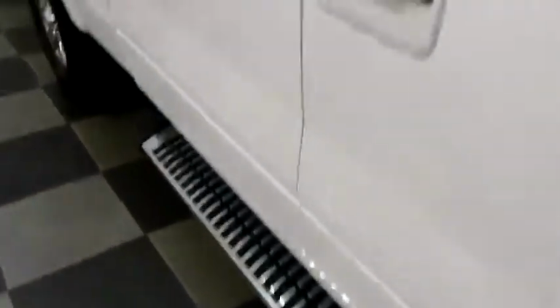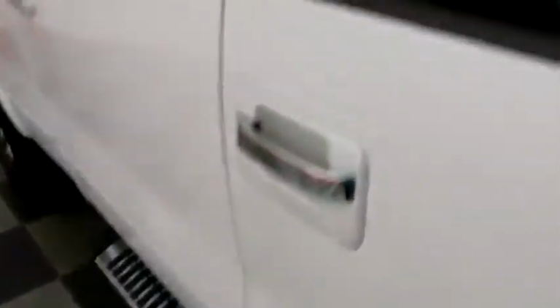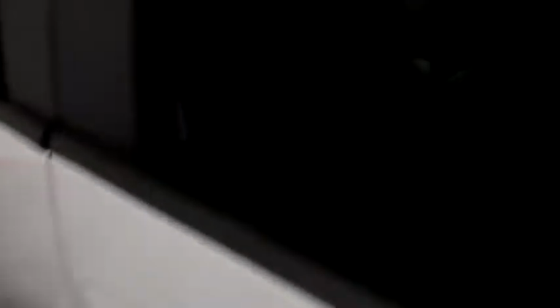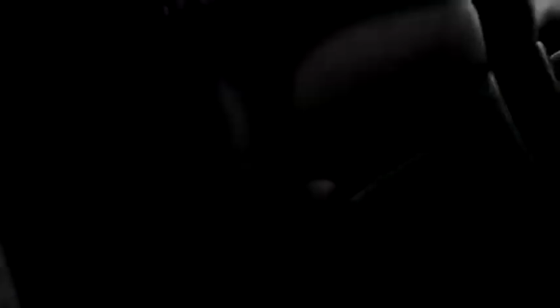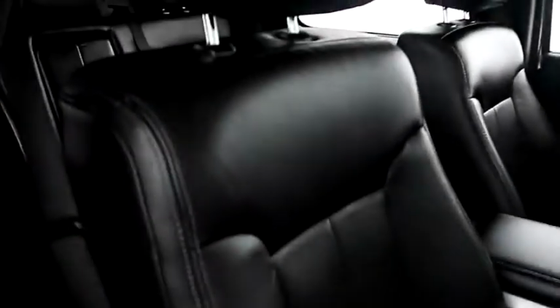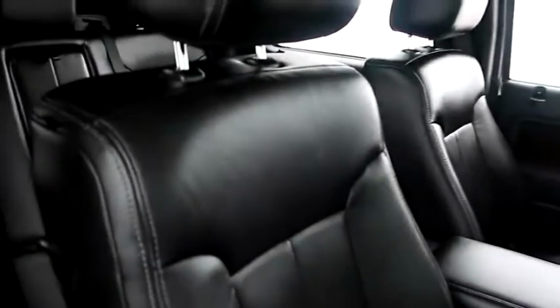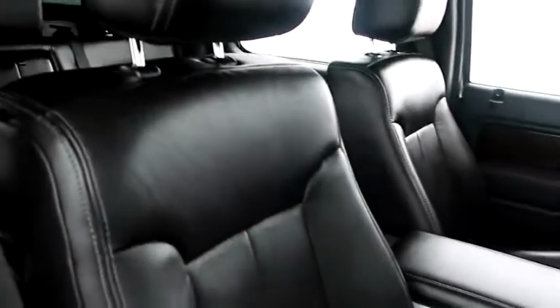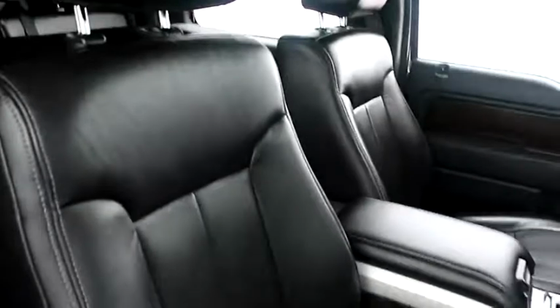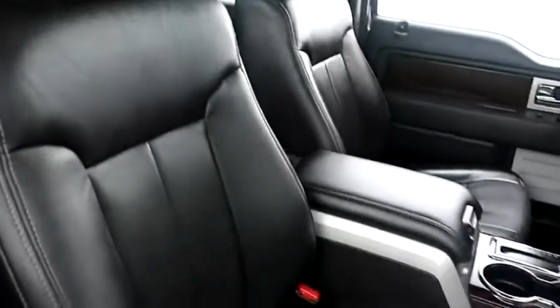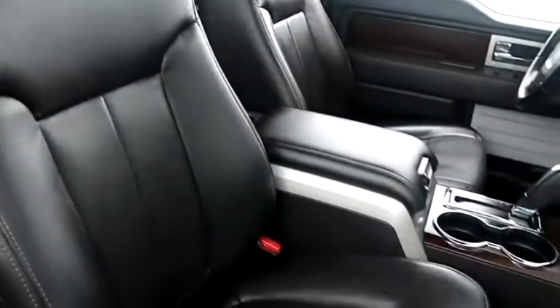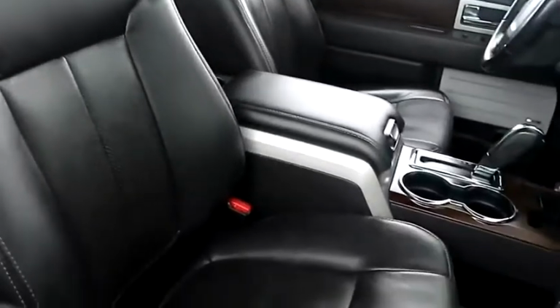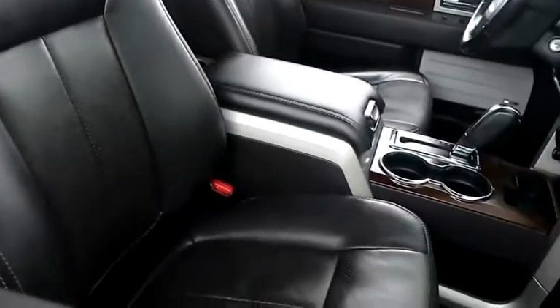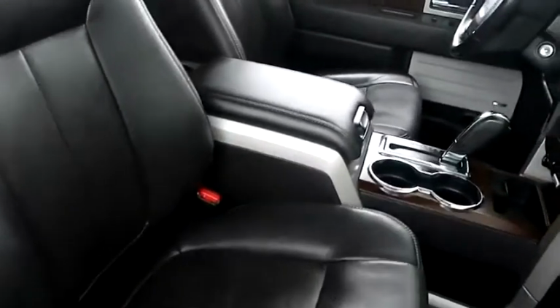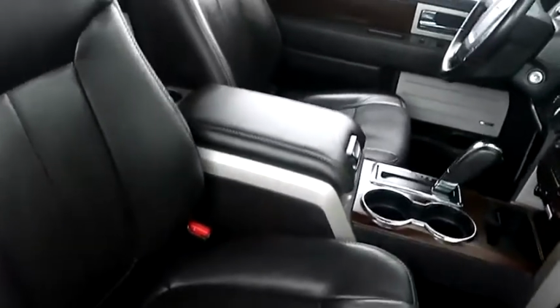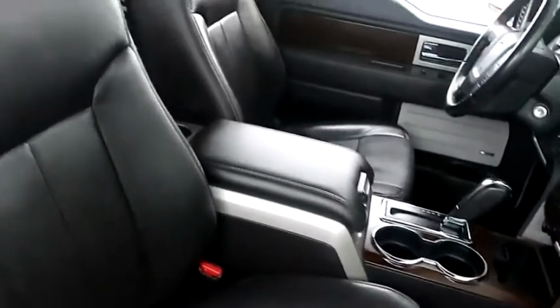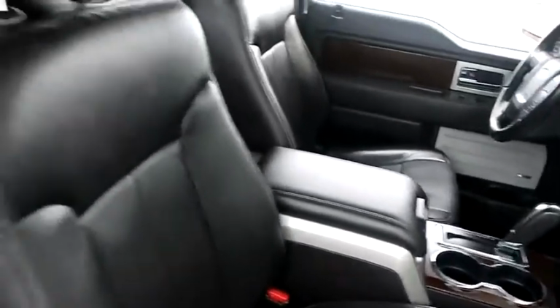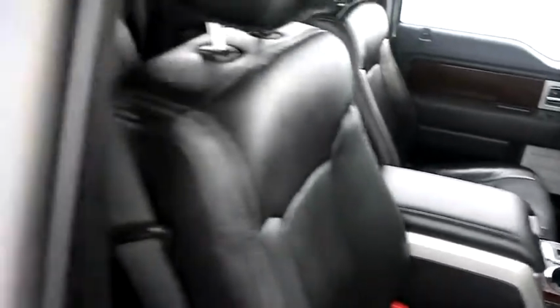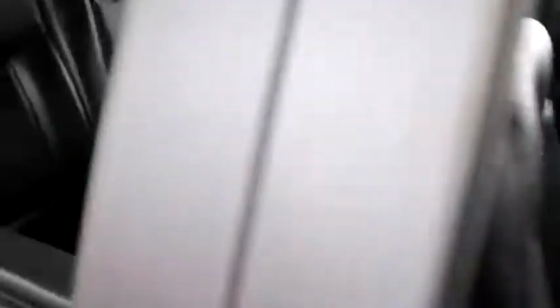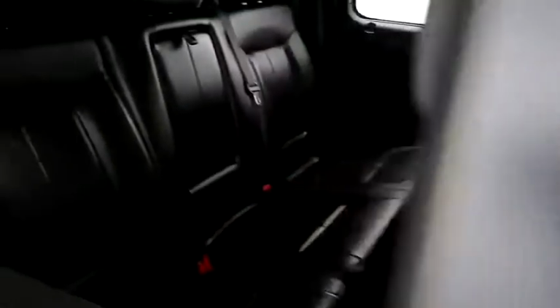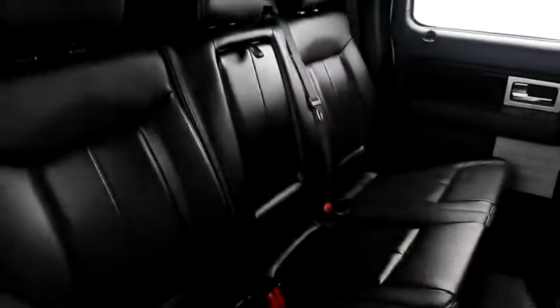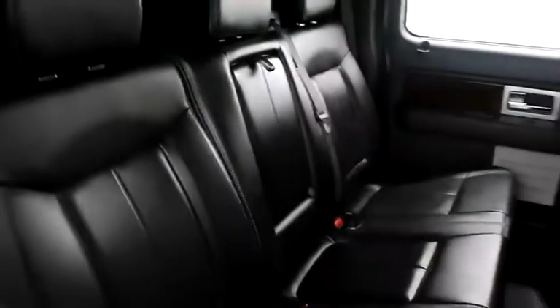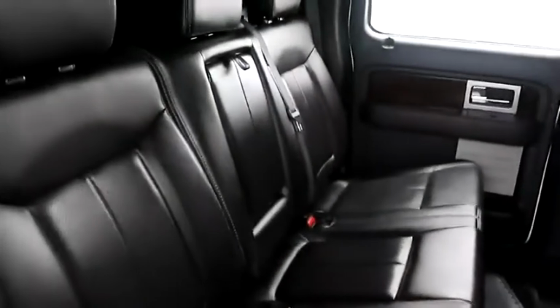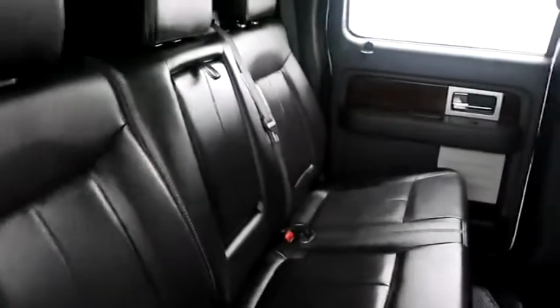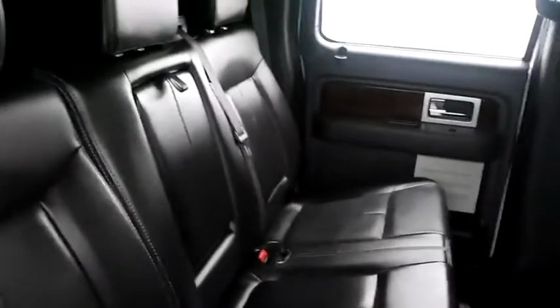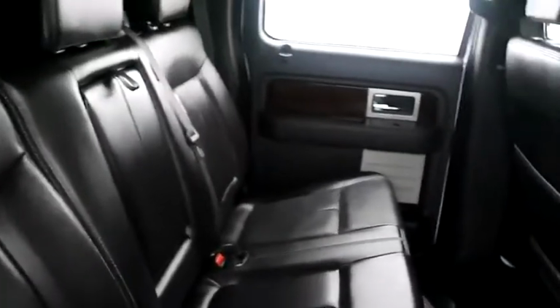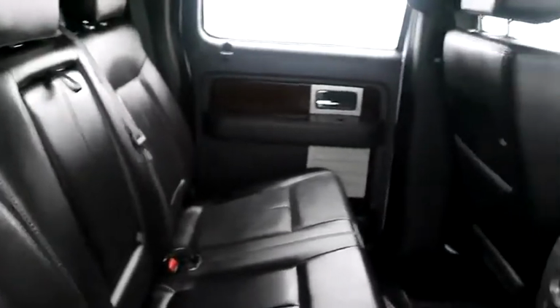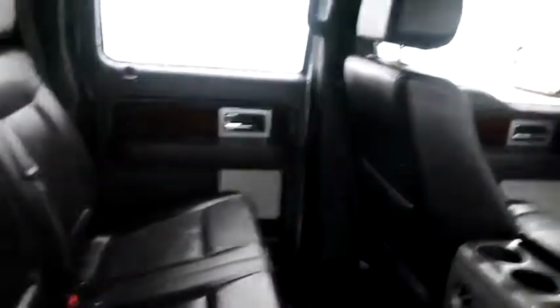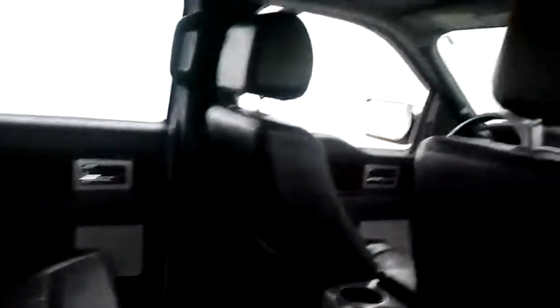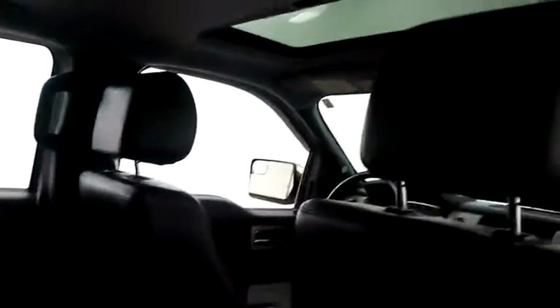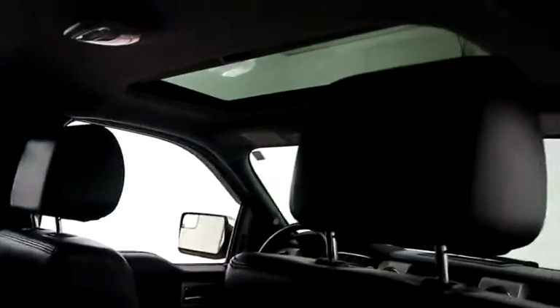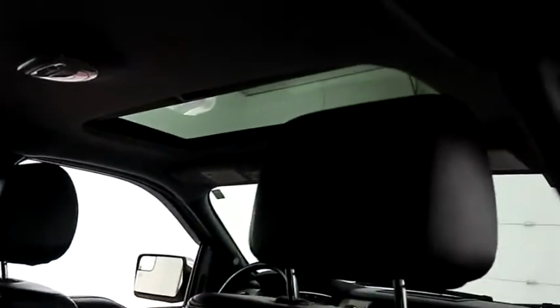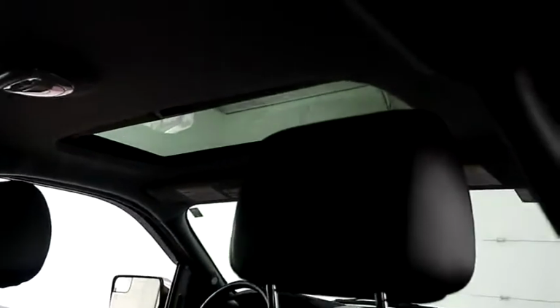Inside, leather interior. Seats are very clean all the way throughout. Up top you do have a sunroof.